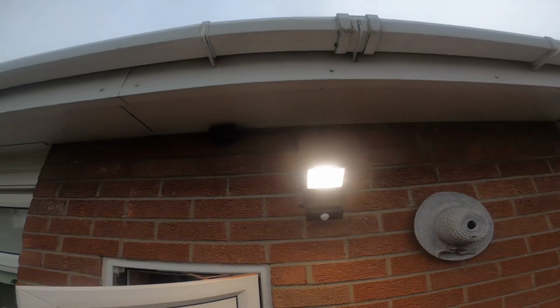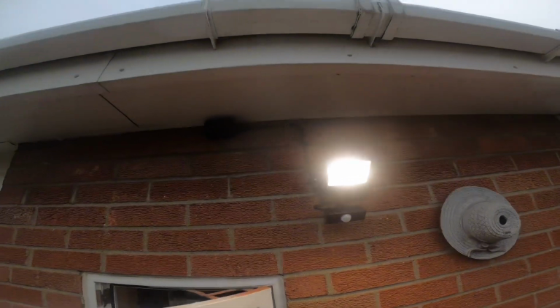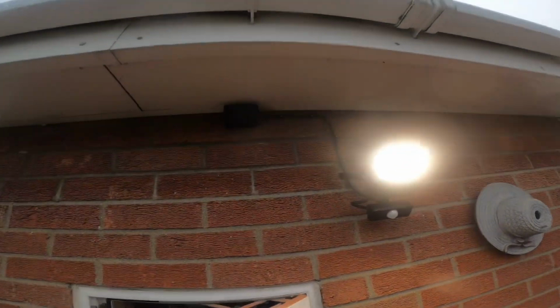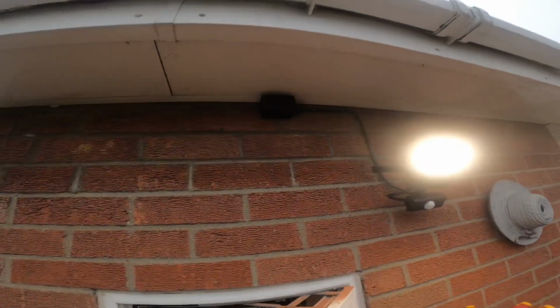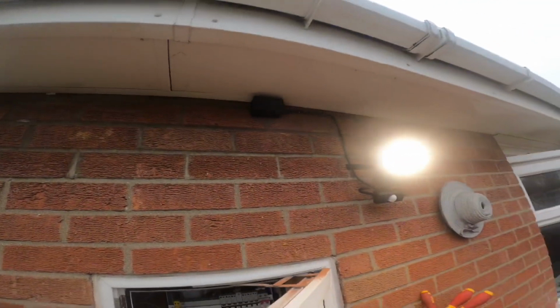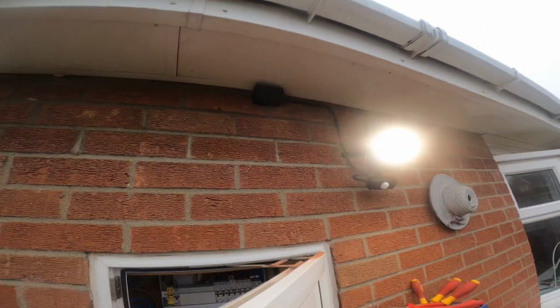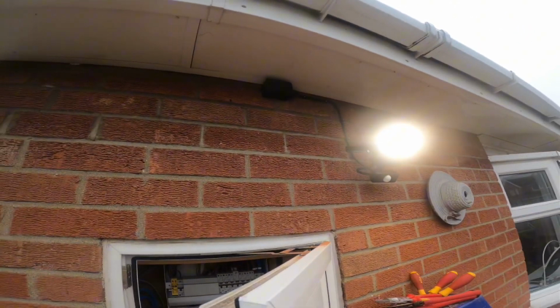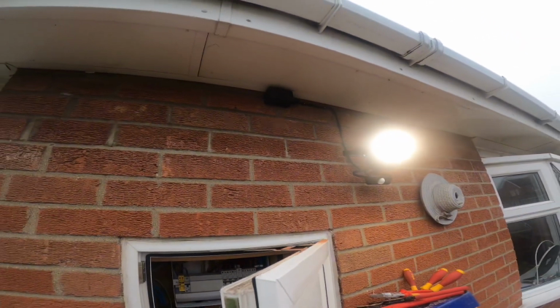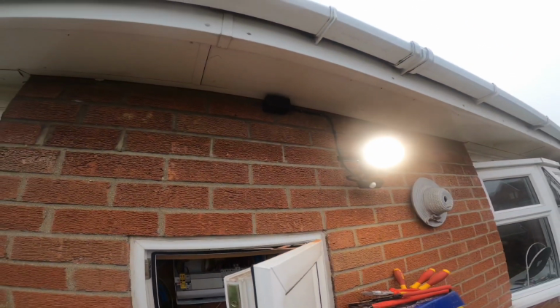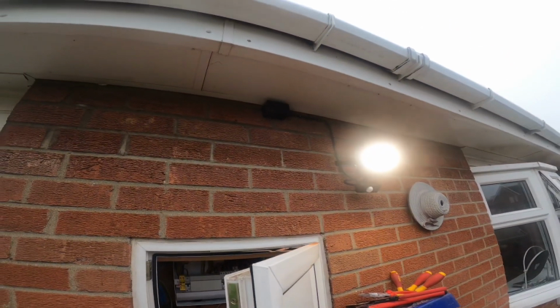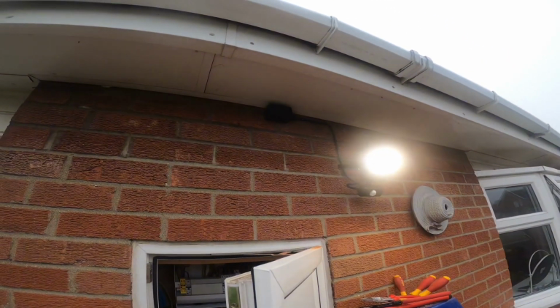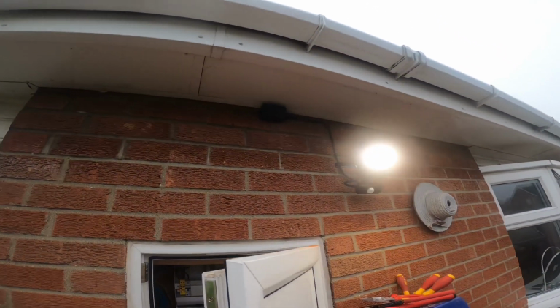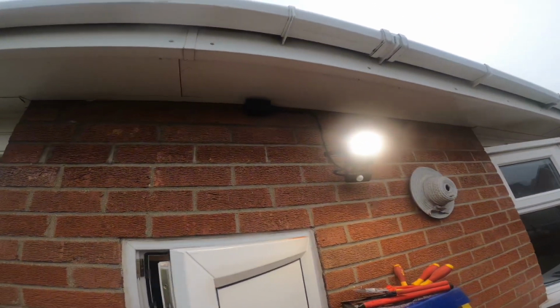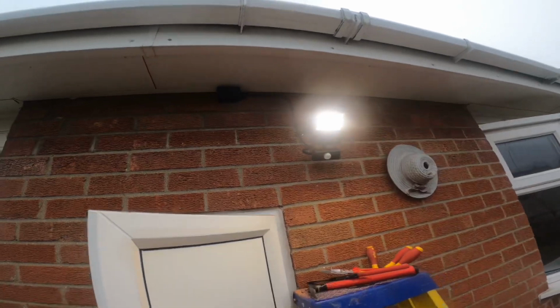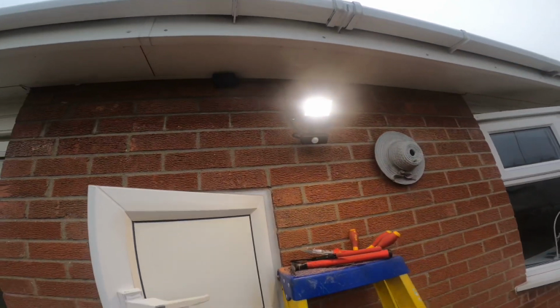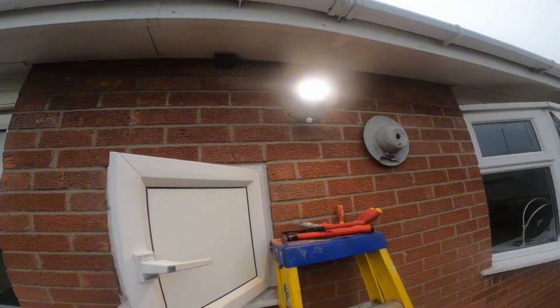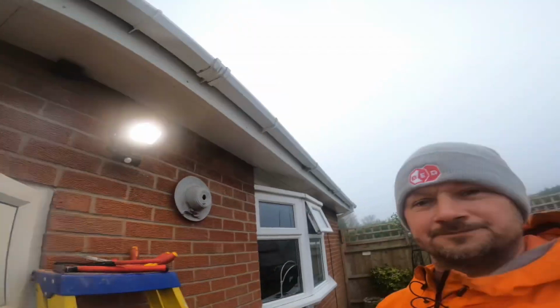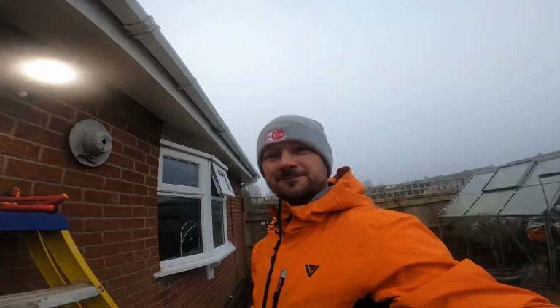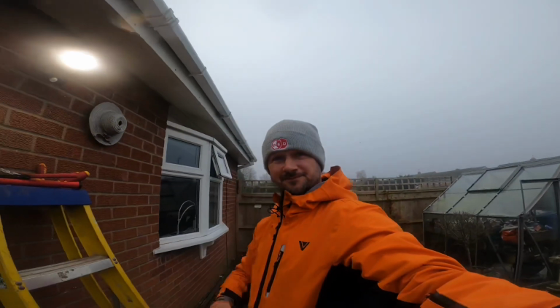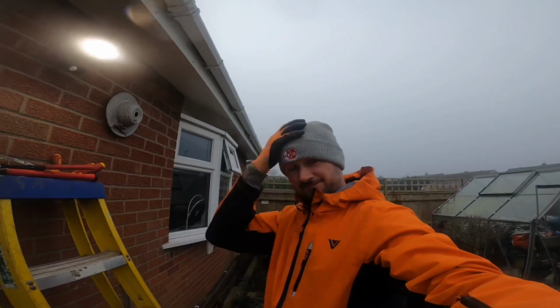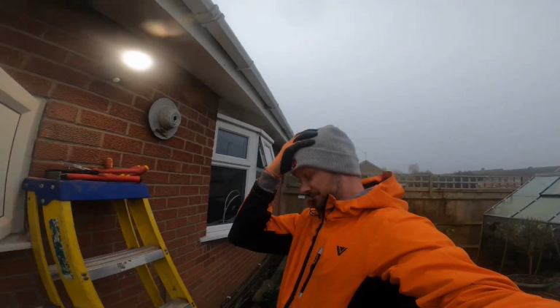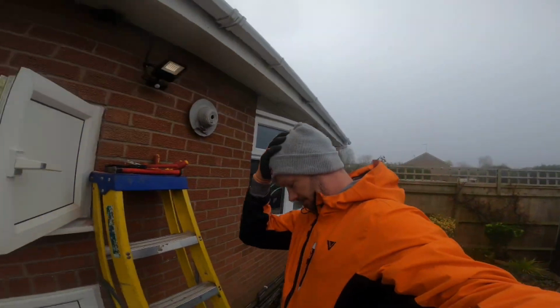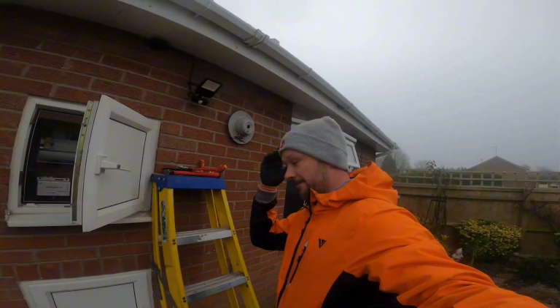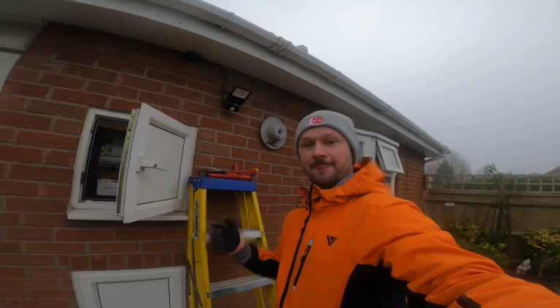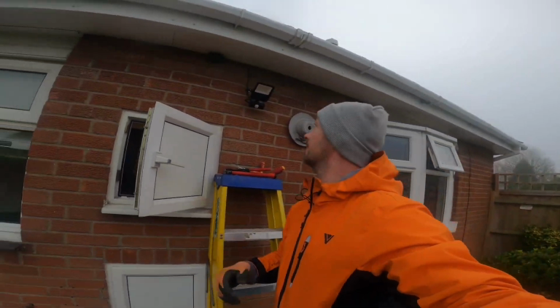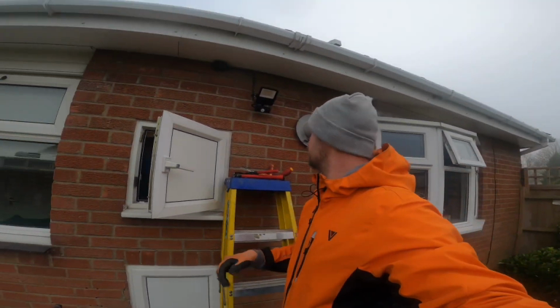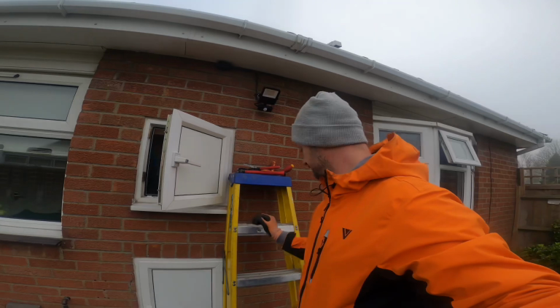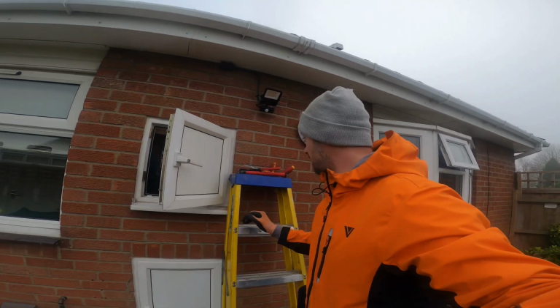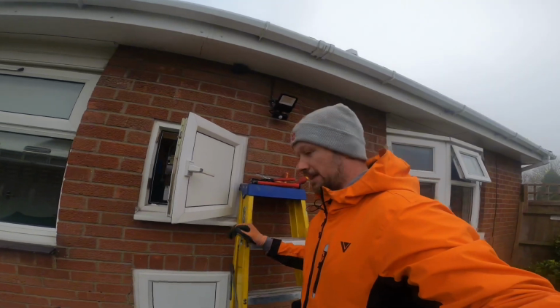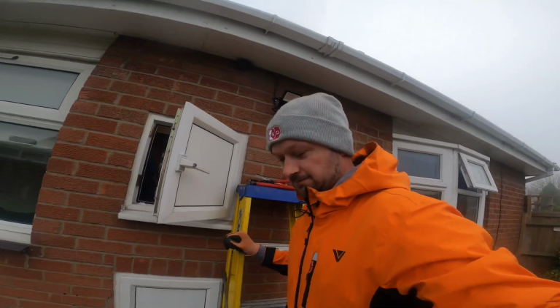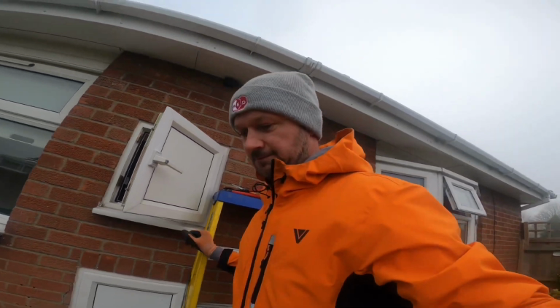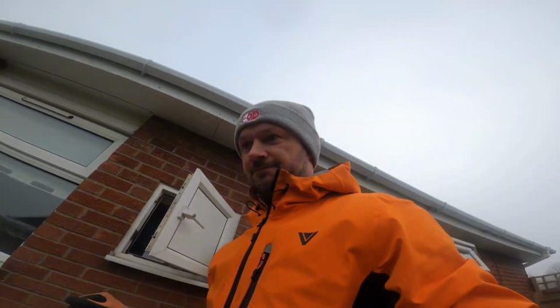There we go — light's on, nice neat and tidy. All we've got to do now is pack away. And of course do a couple of selfies for social media — make sure you leave a like!